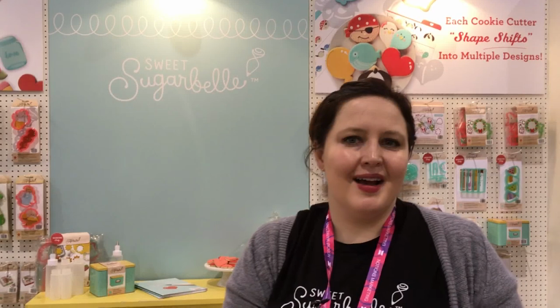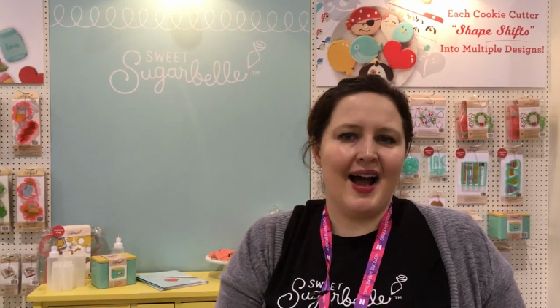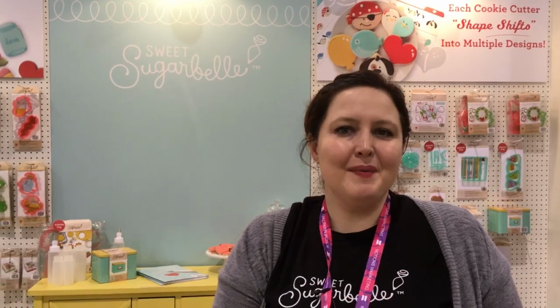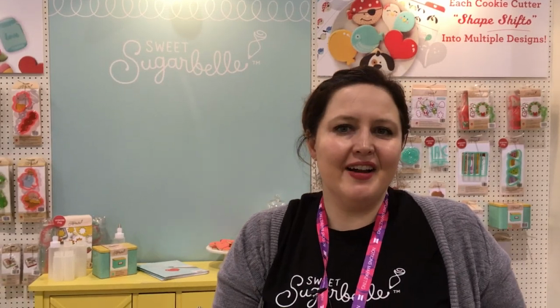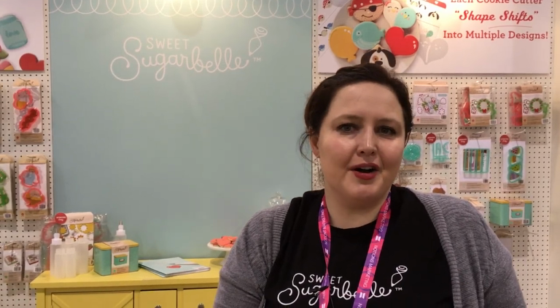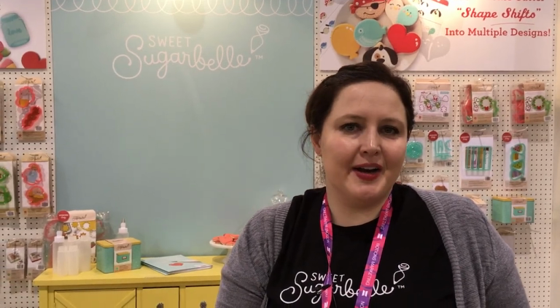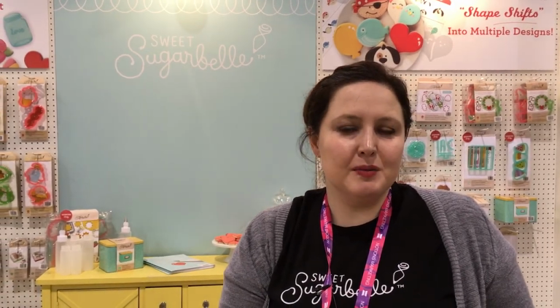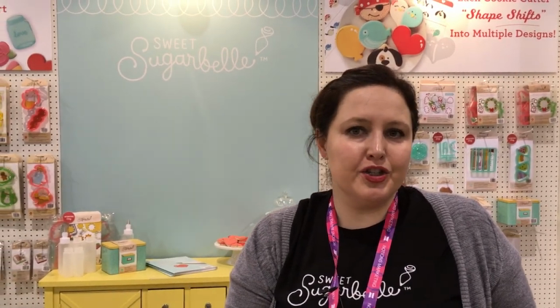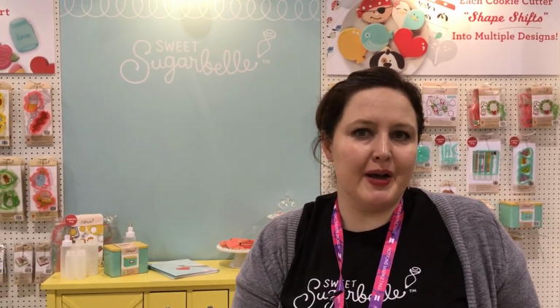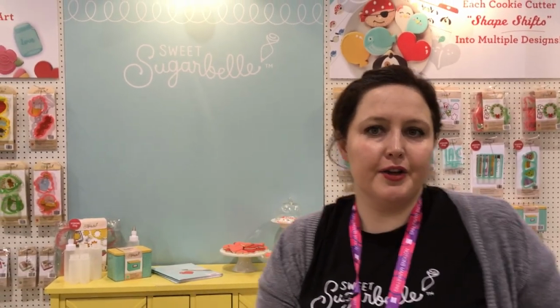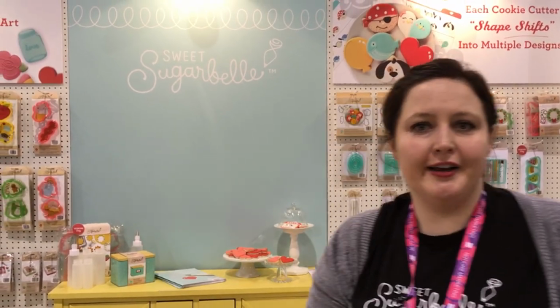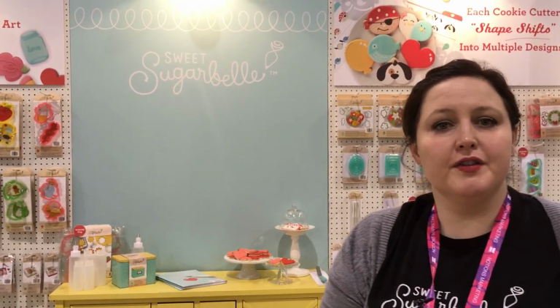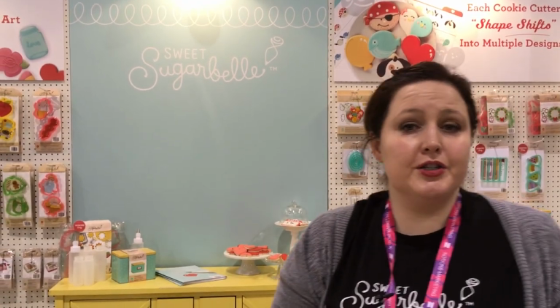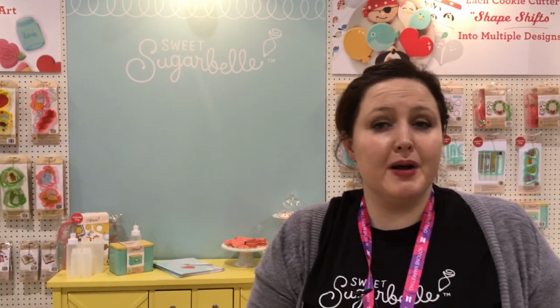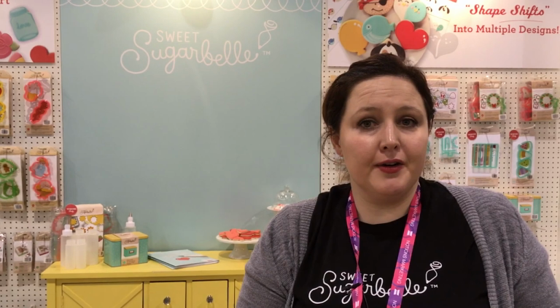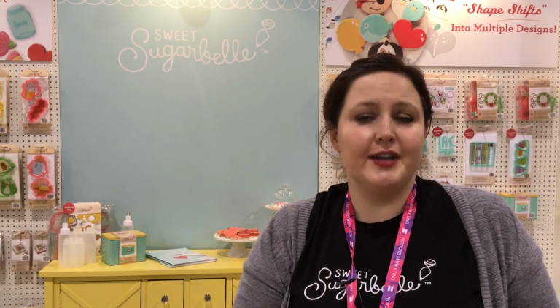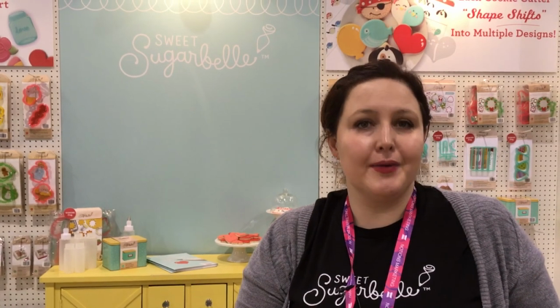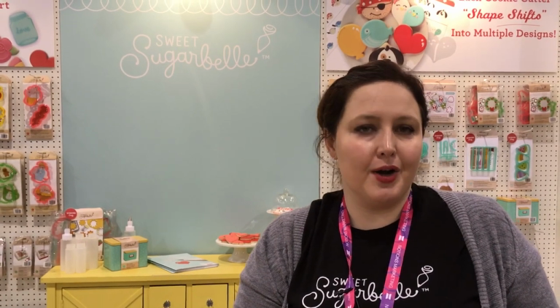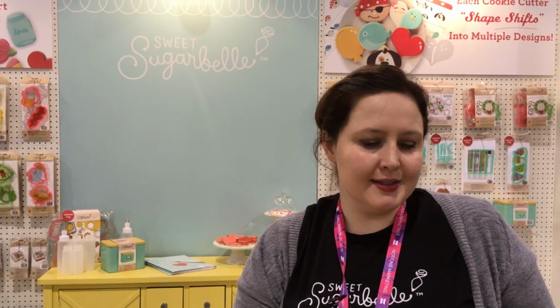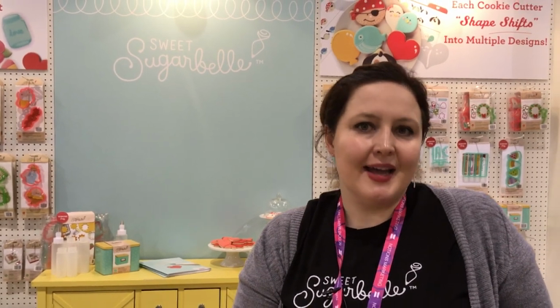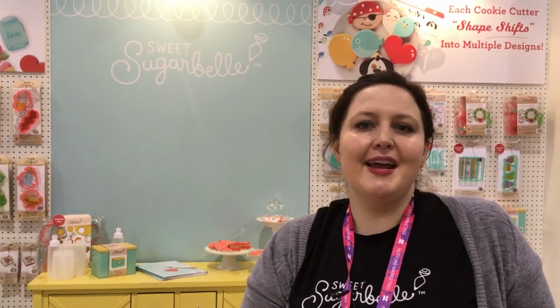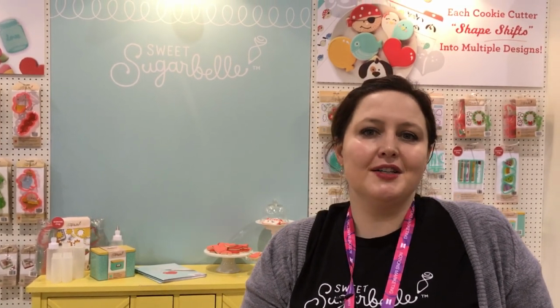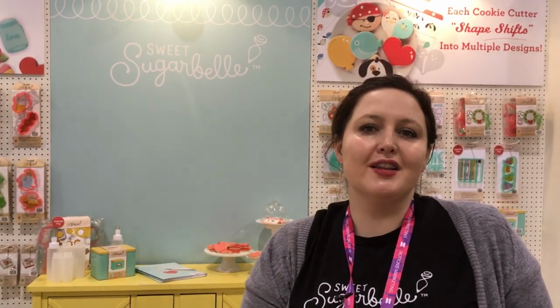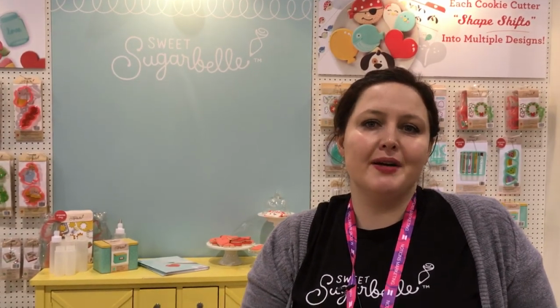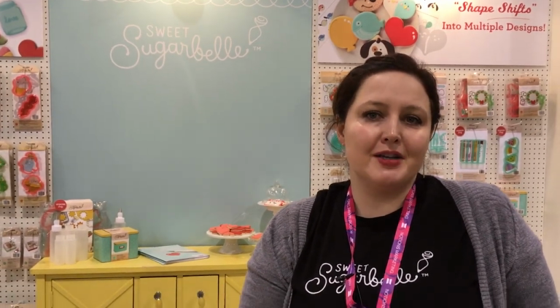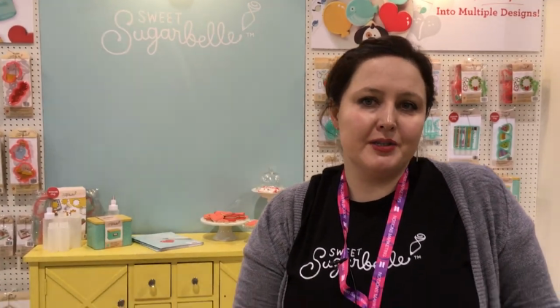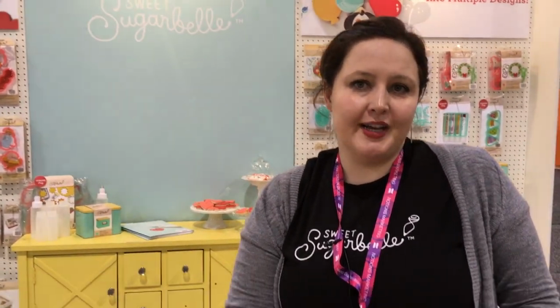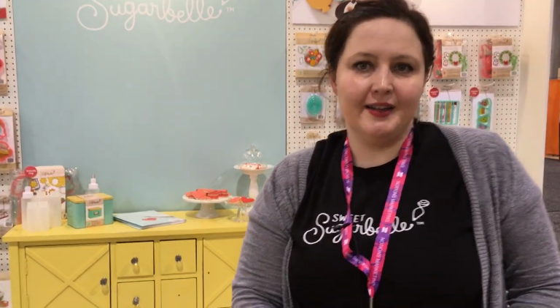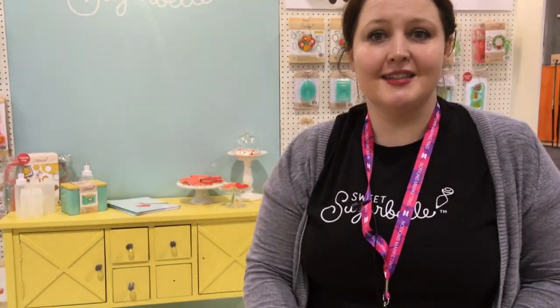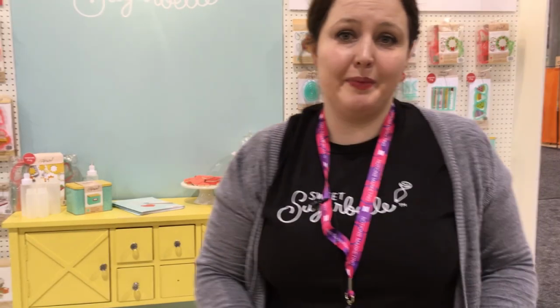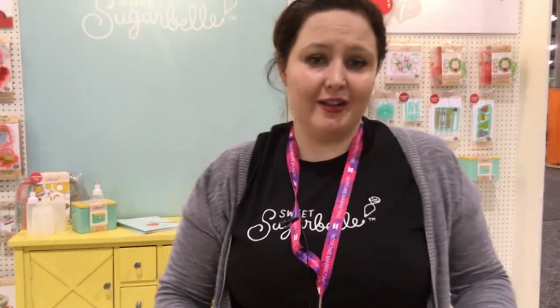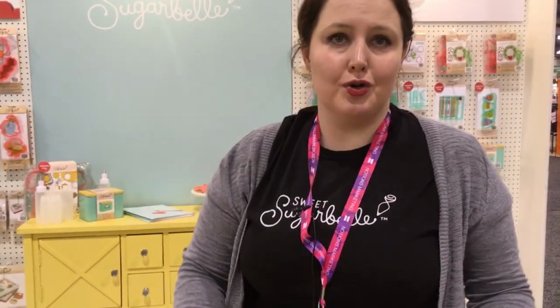Hi, I'm Callie Alvarado and I'm Sweet Sugar Bell, the creator of the Sweet Sugar Bell cookie decorating products. Today I want to talk a little bit about my Shapeshifter kit that is in Ben Franklin's store.